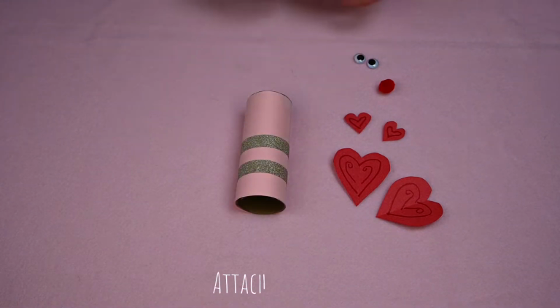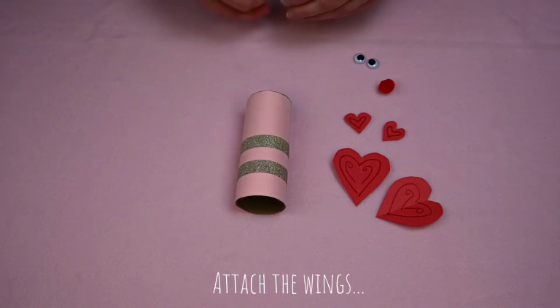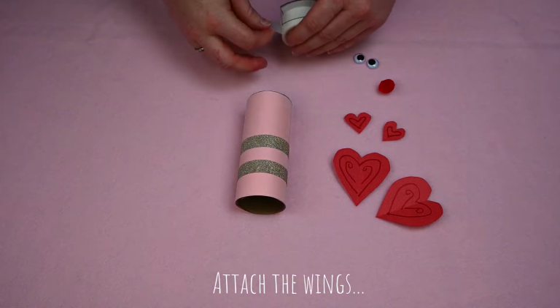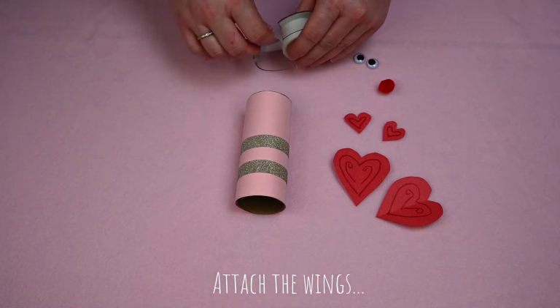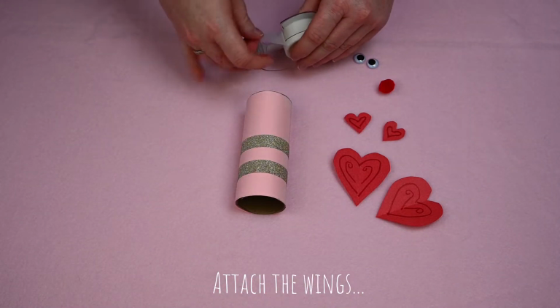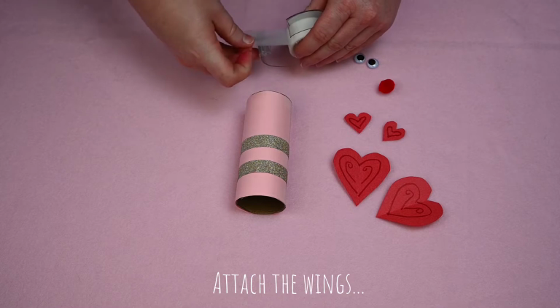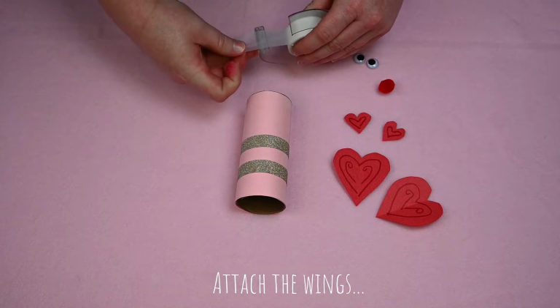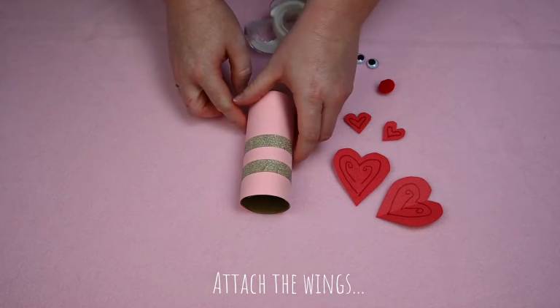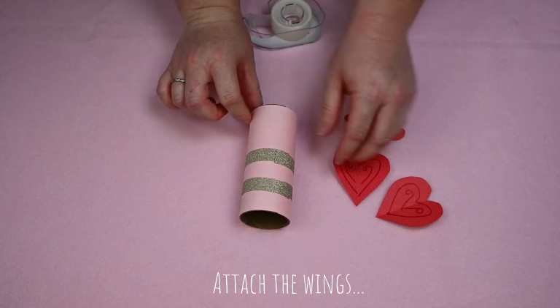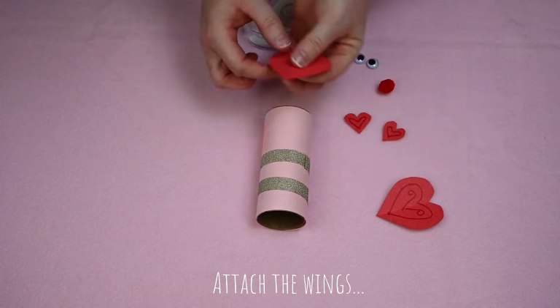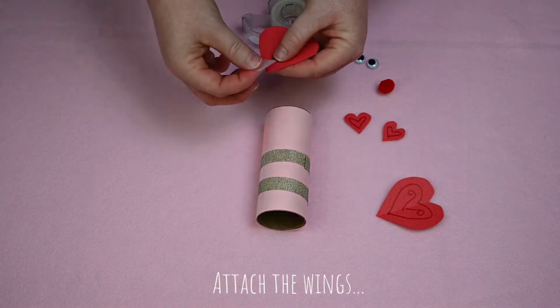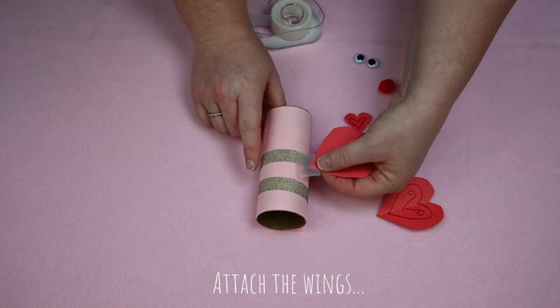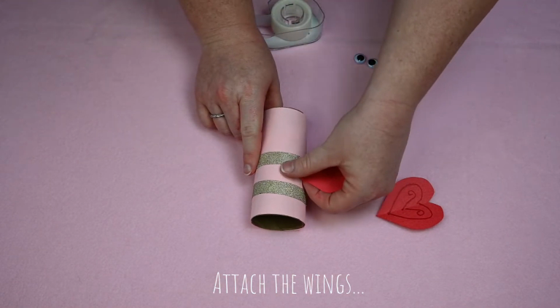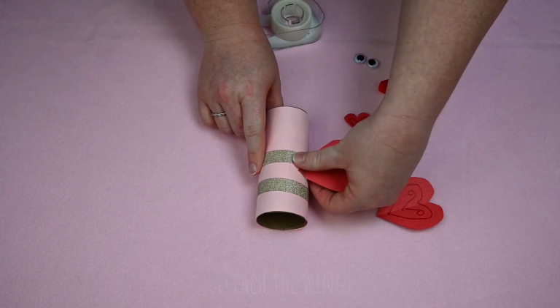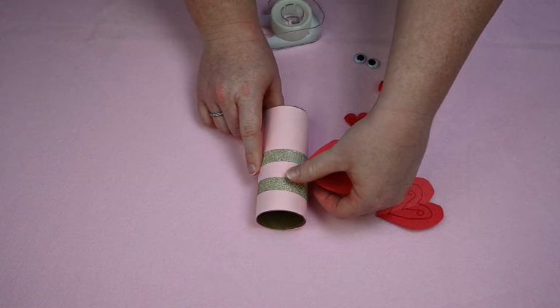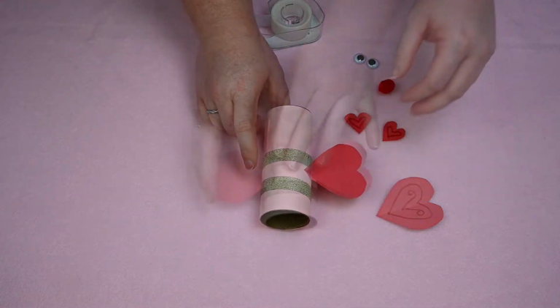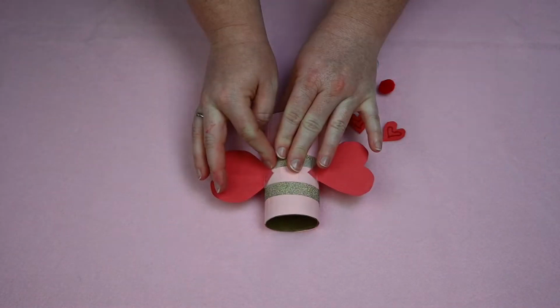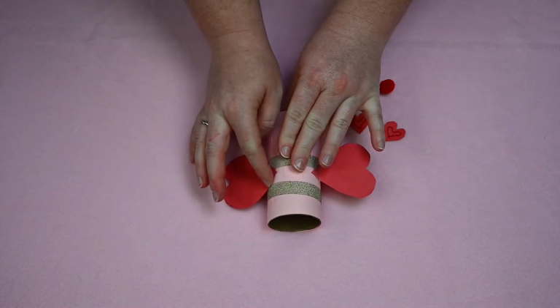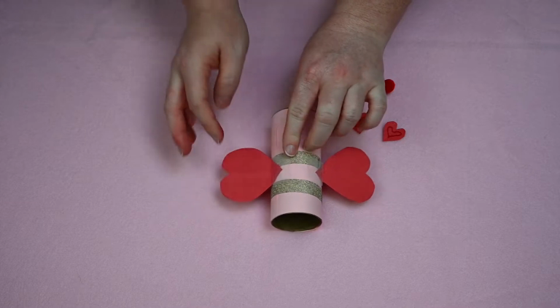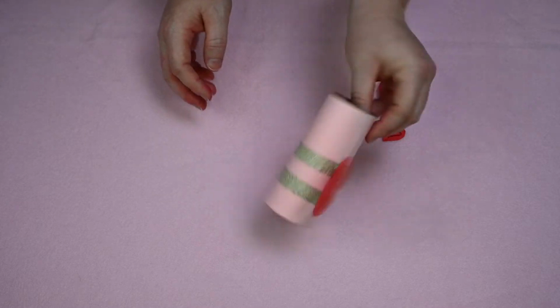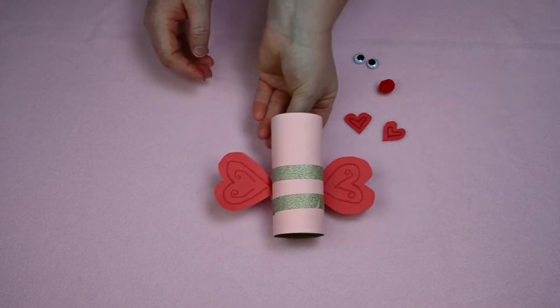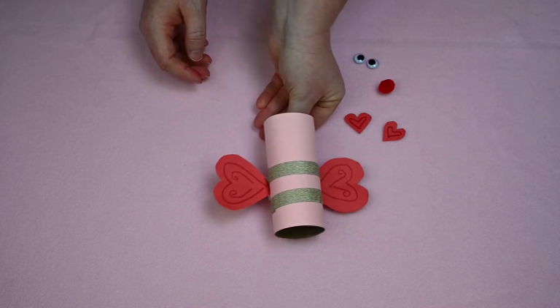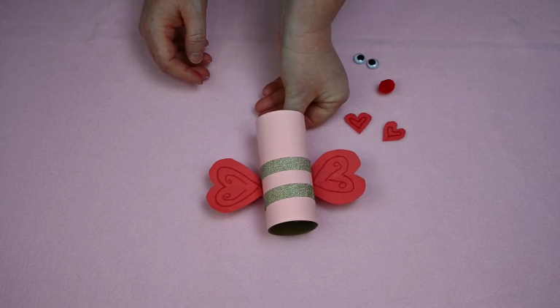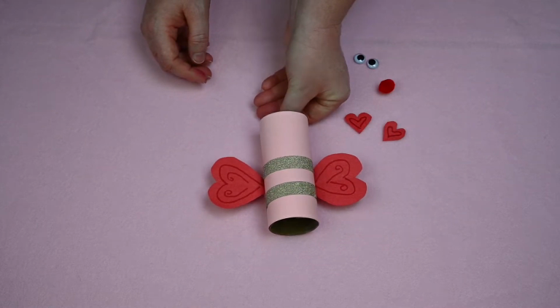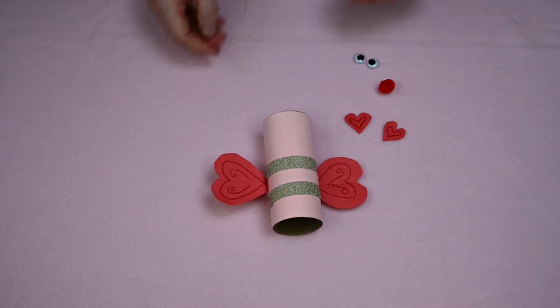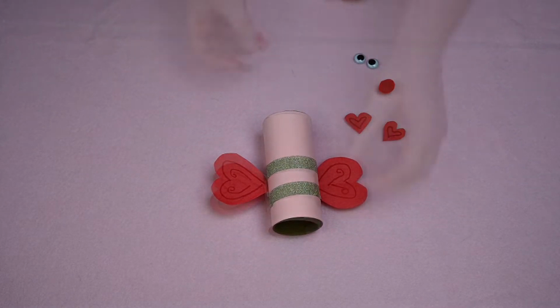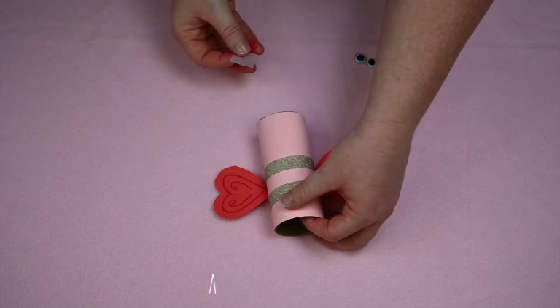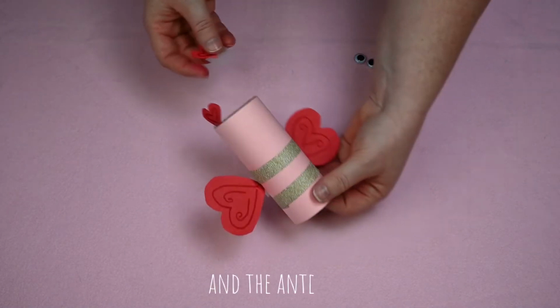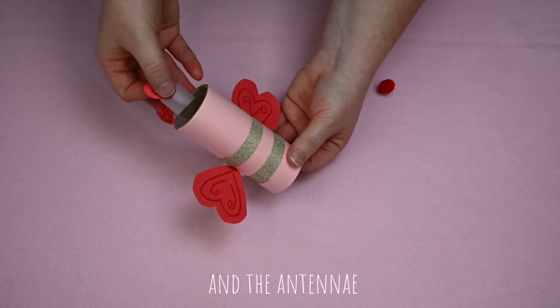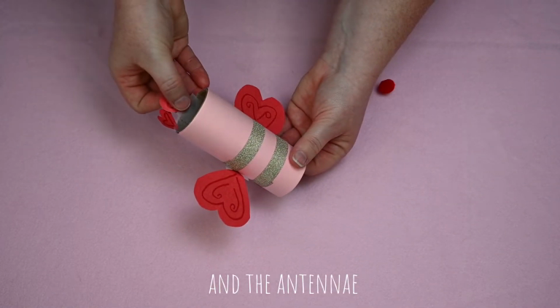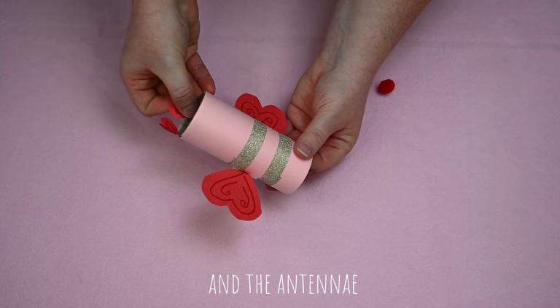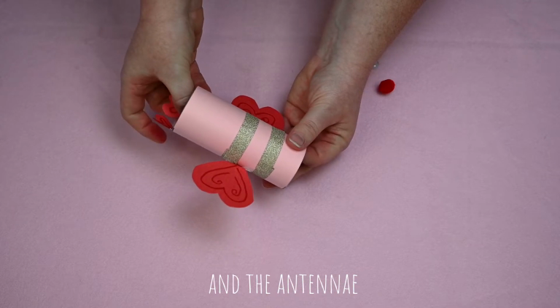Next we'll attach the wings. Tape your antennae to the top of your lovebug.